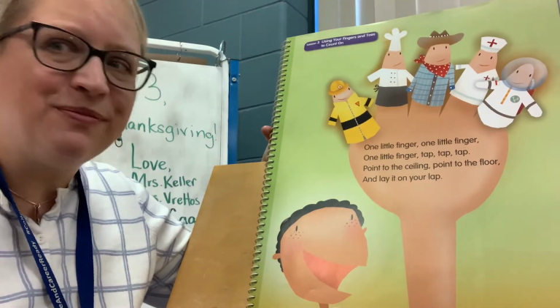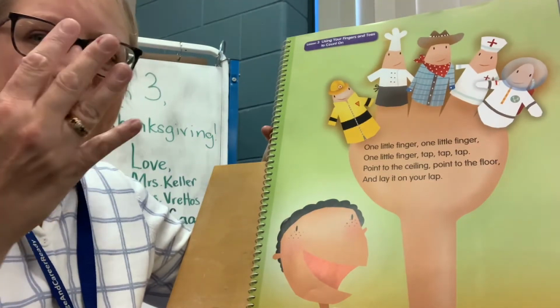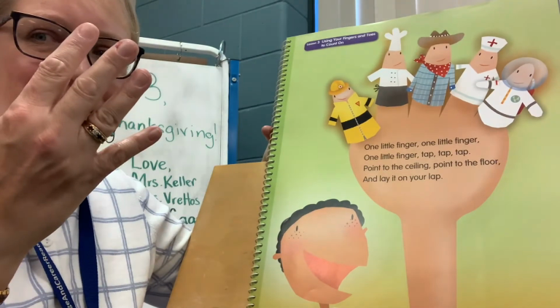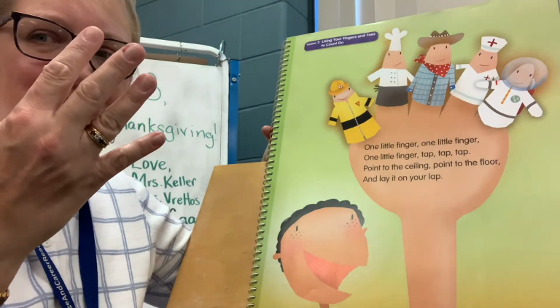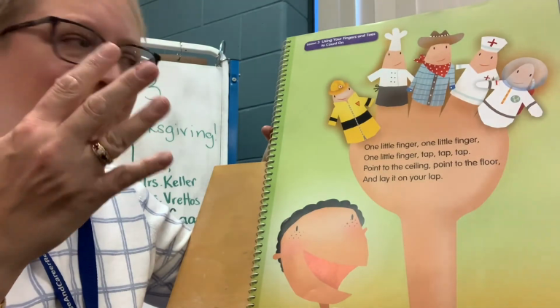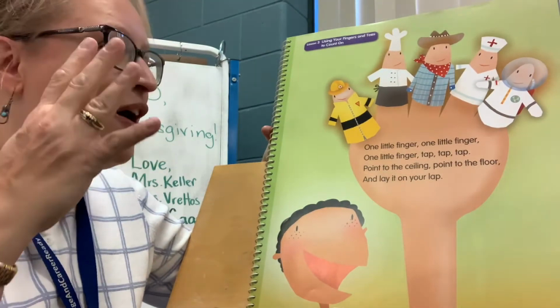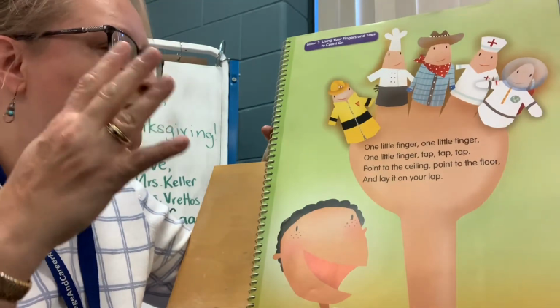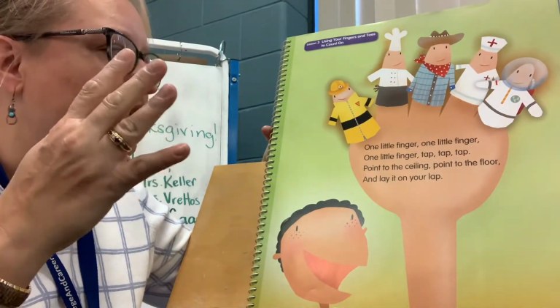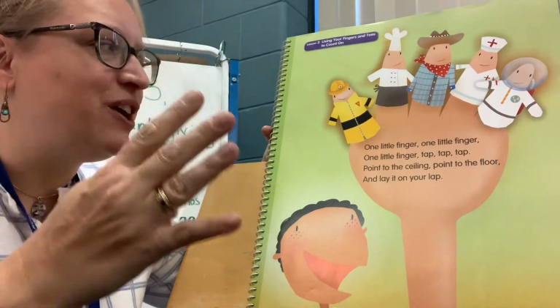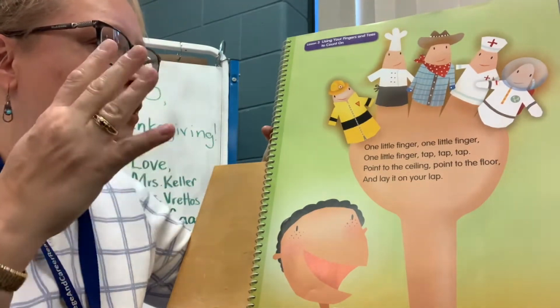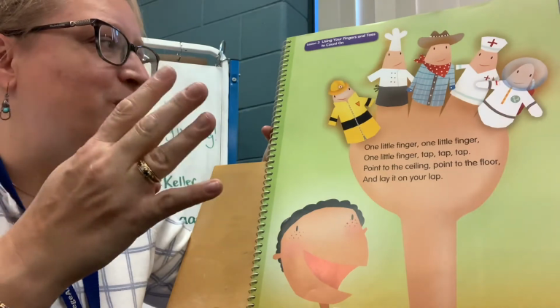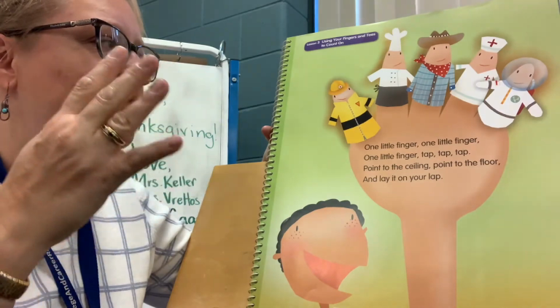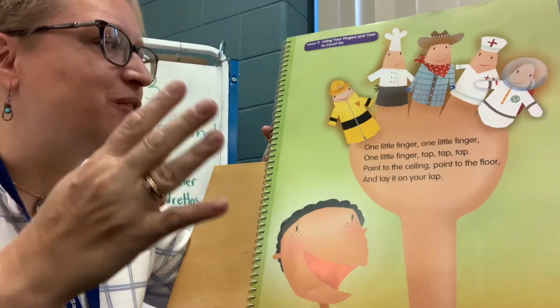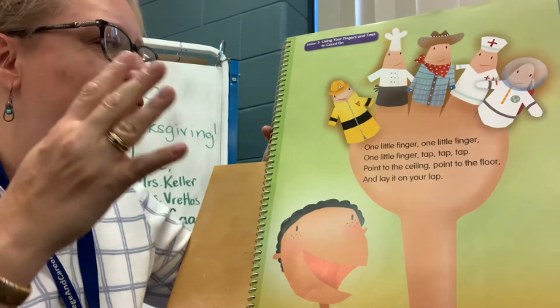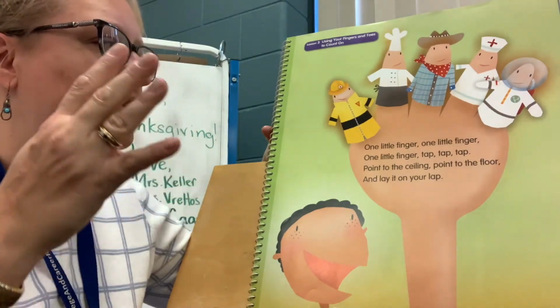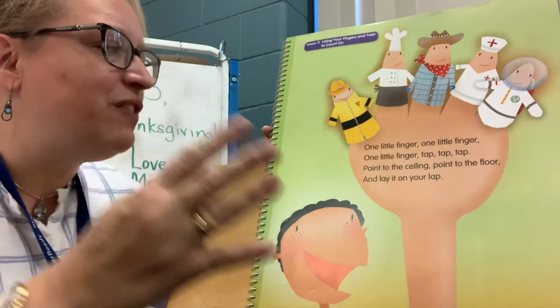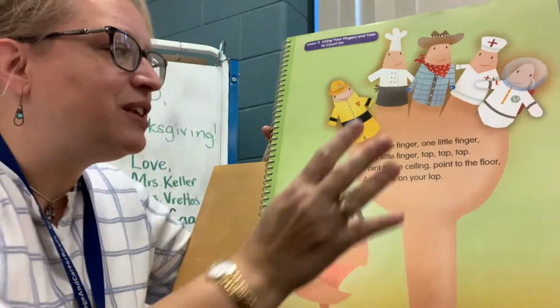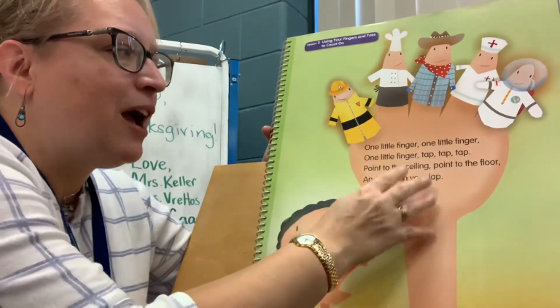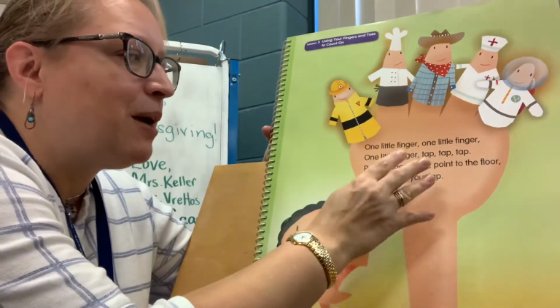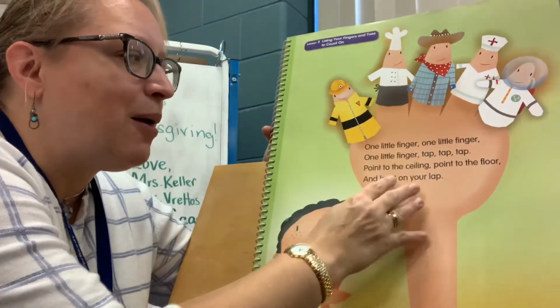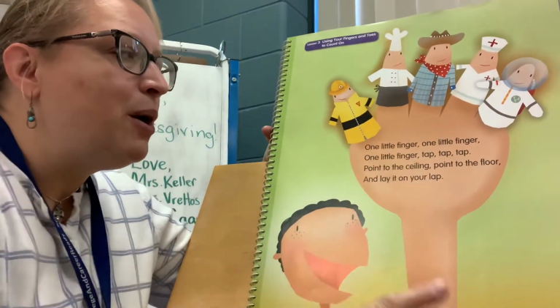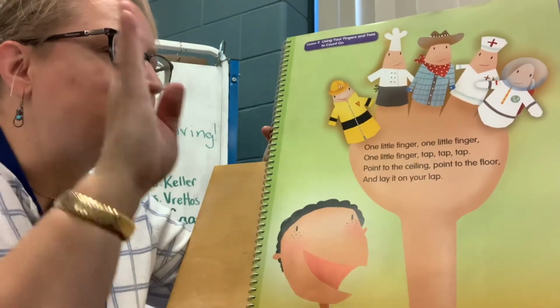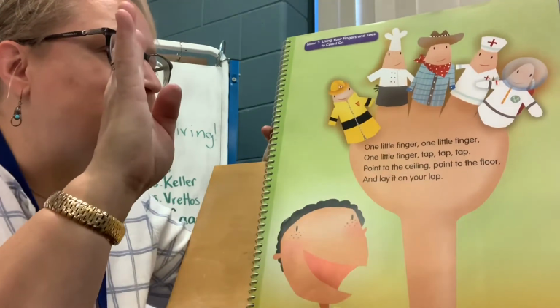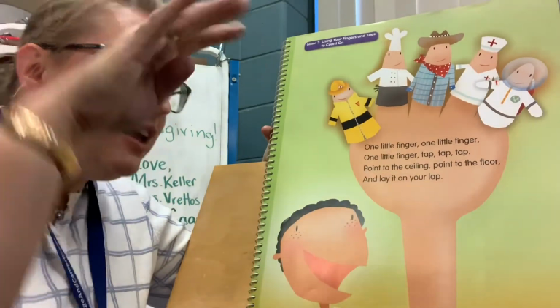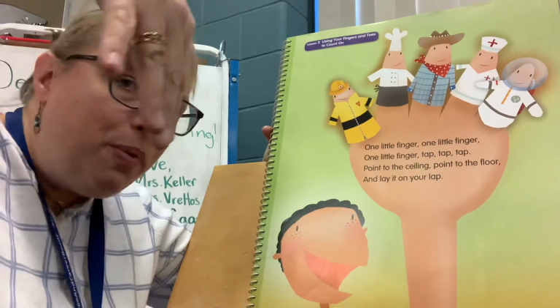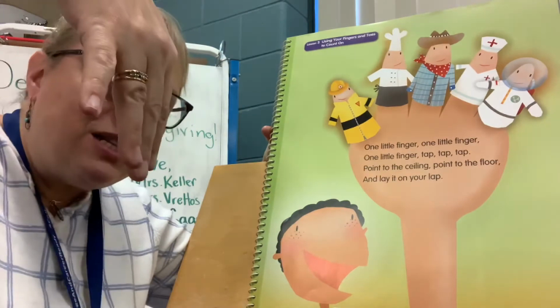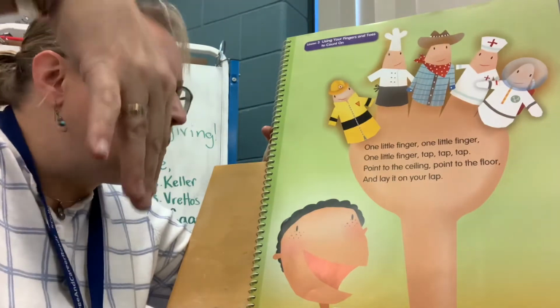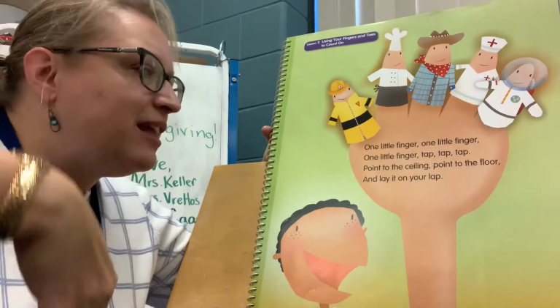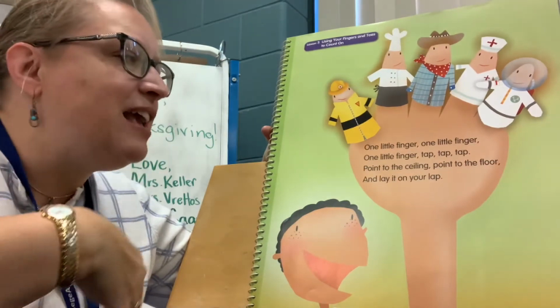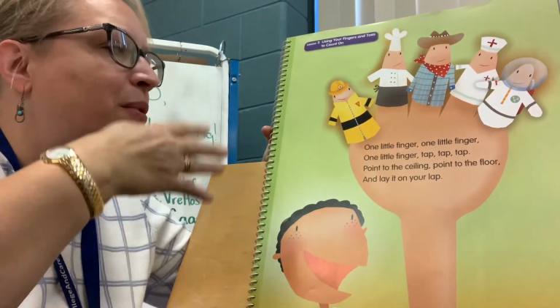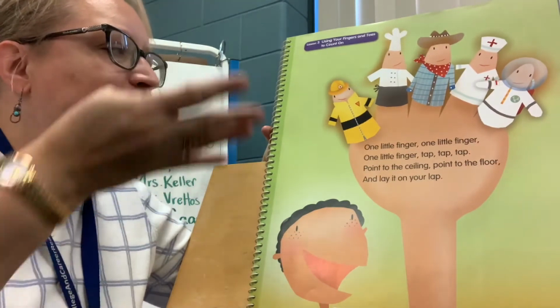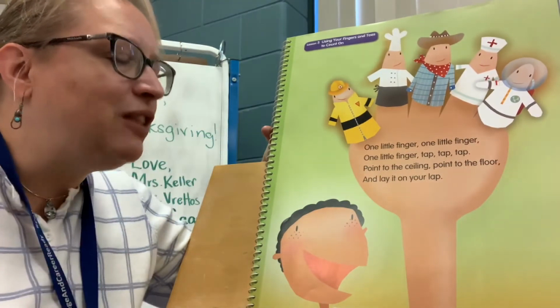Here we go with four. Four little fingers, four little fingers, four little fingers. Tap, tap, tap. Point to the ceiling, point to the floor, and lay them on your lap.